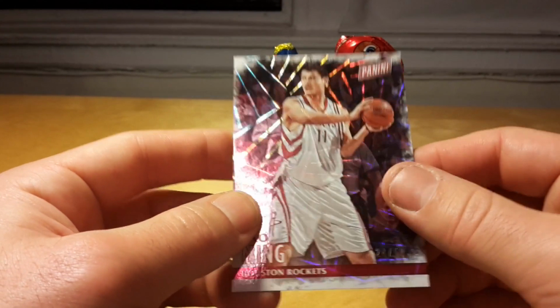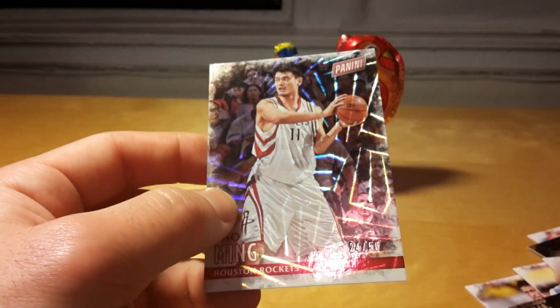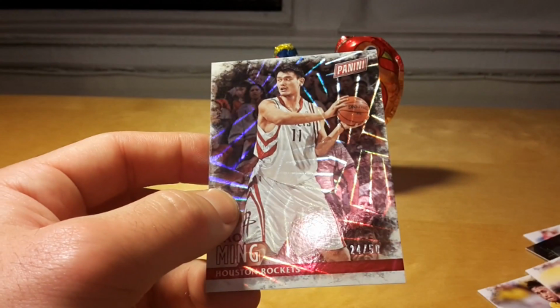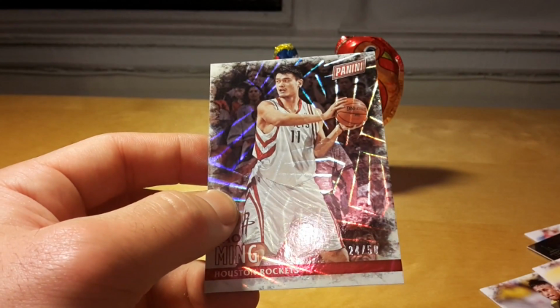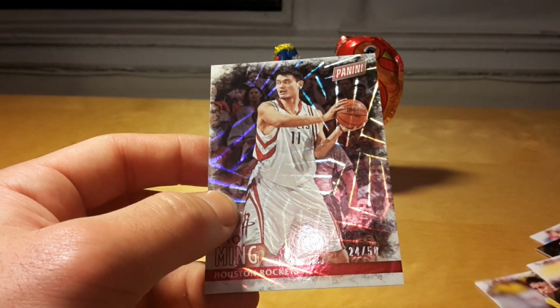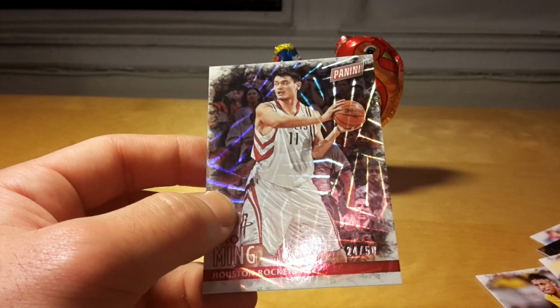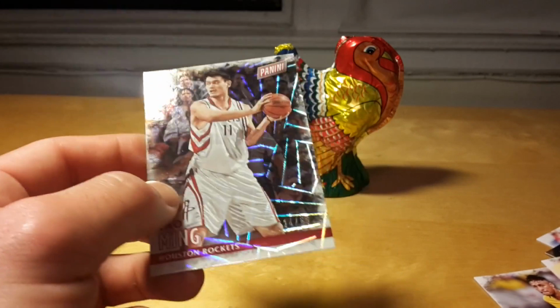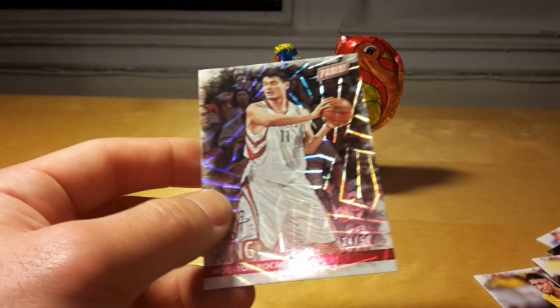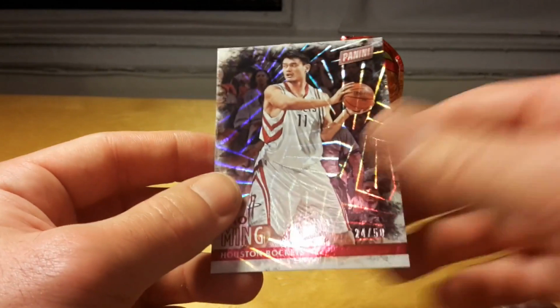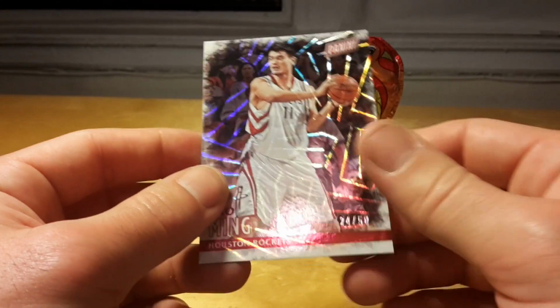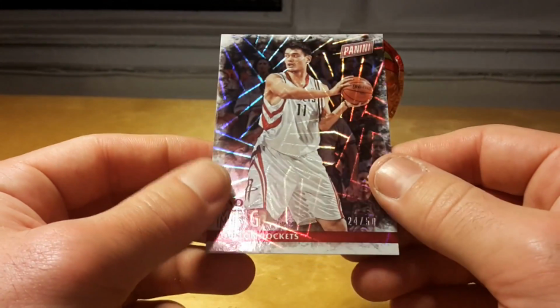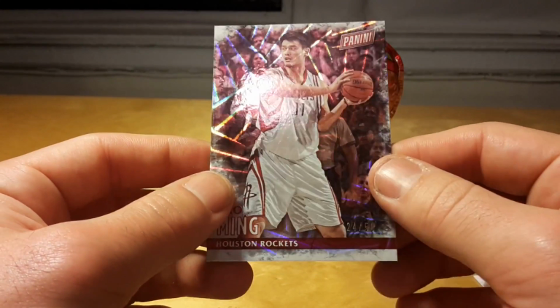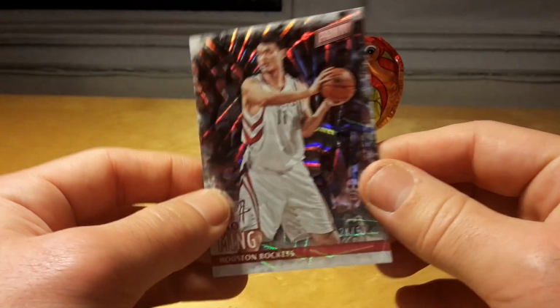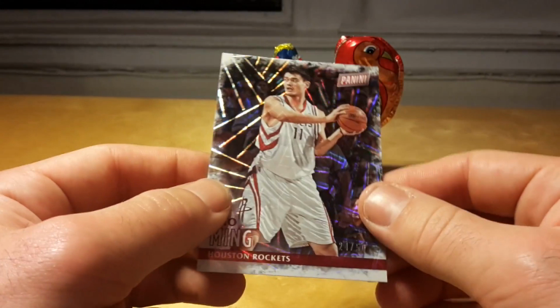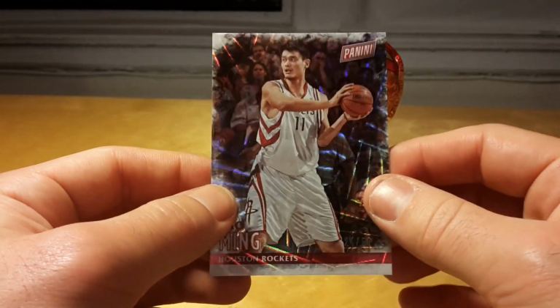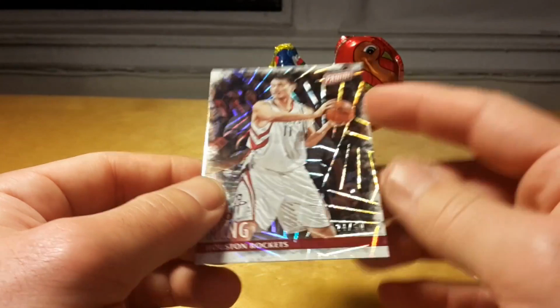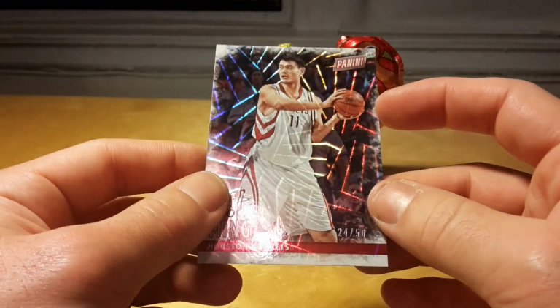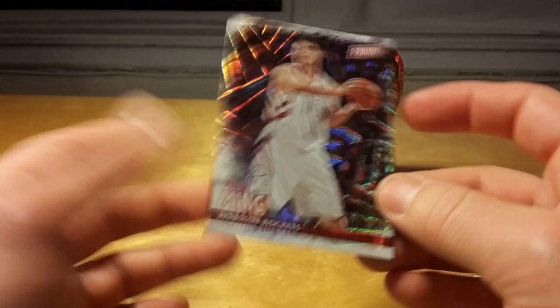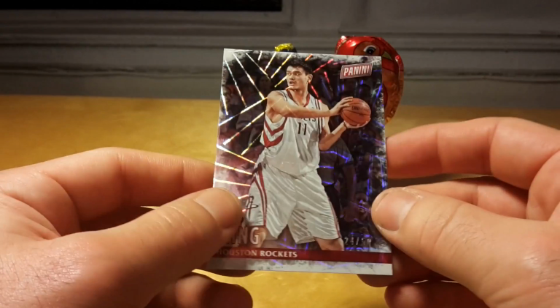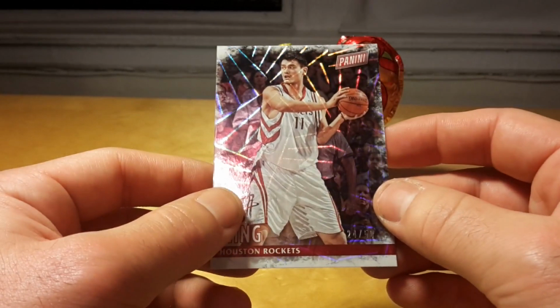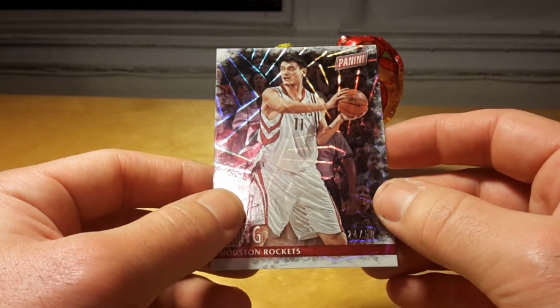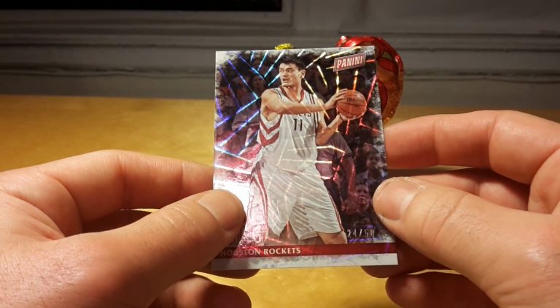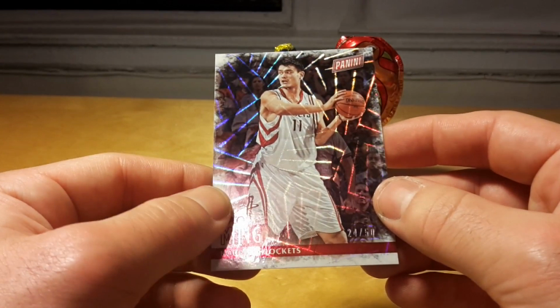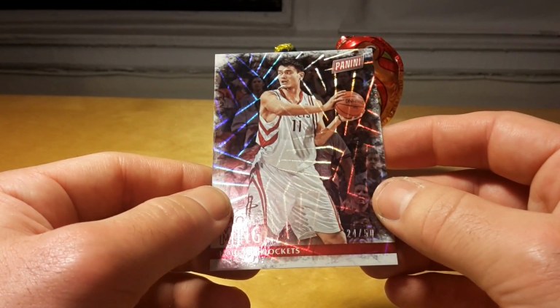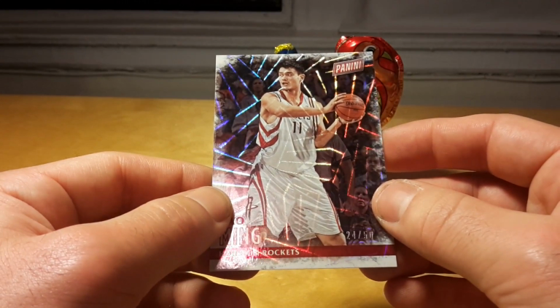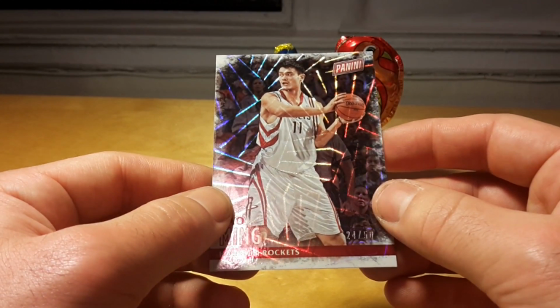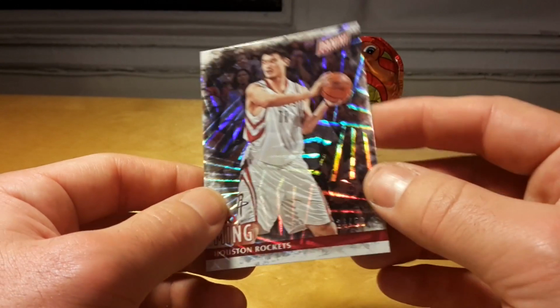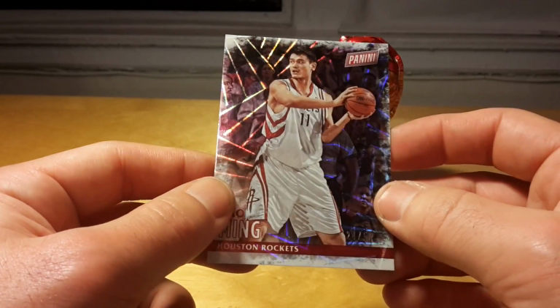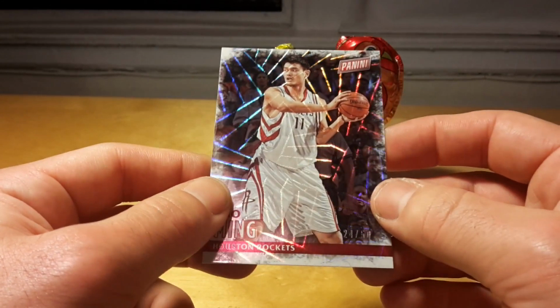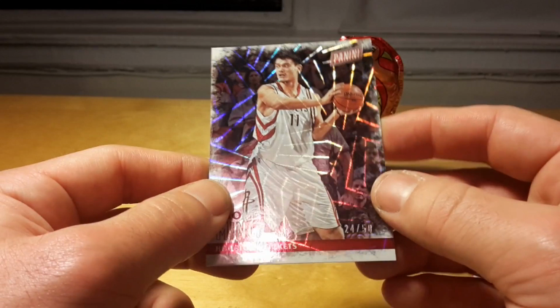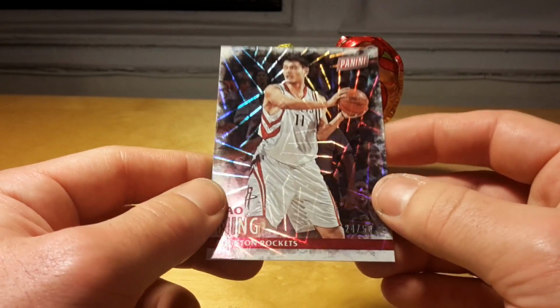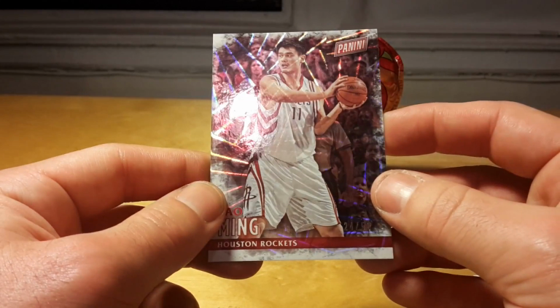Overall, a little bit disappointing break because I didn't get any autograph or signature card. But because you get these packs as complimentary goods for a purchase, I guess overall it's not bad.